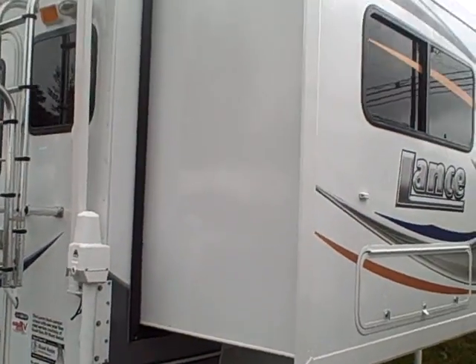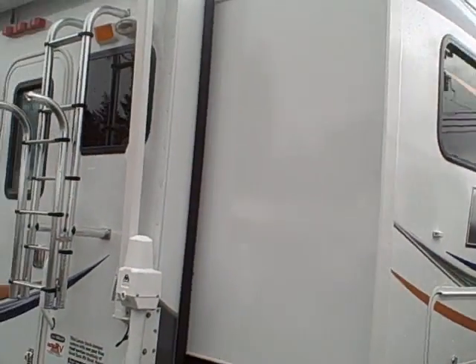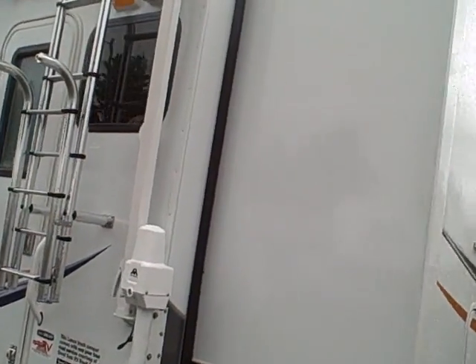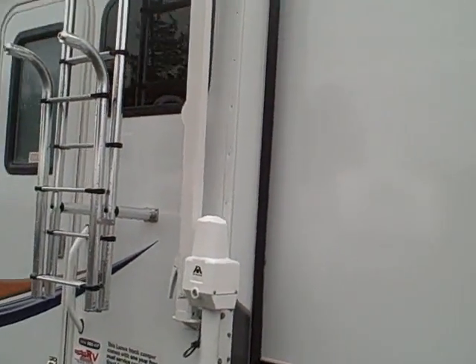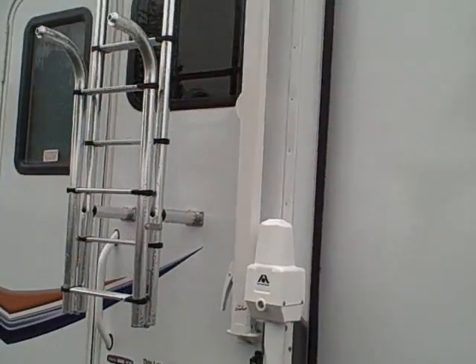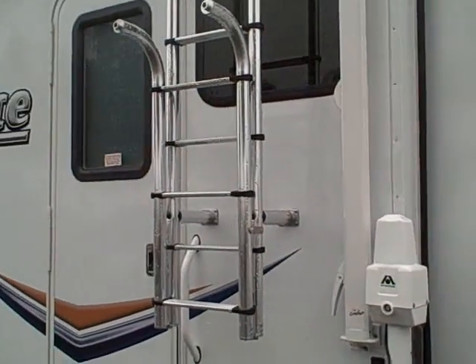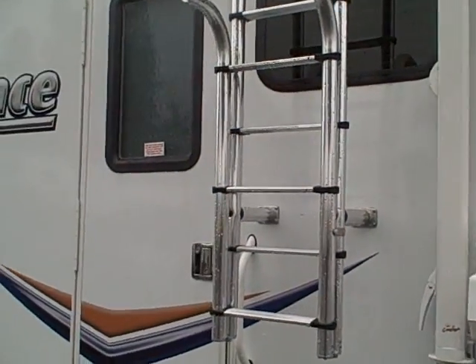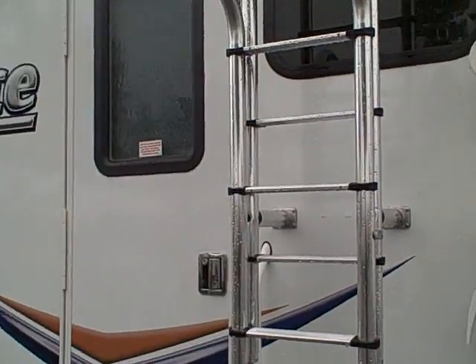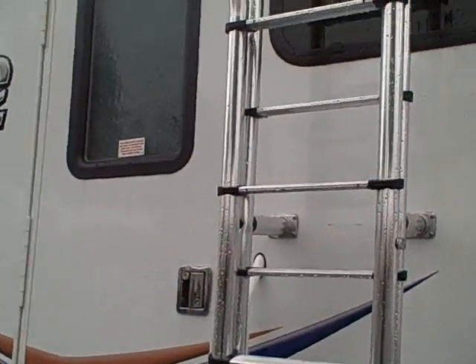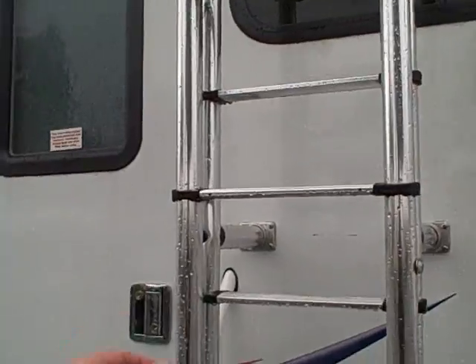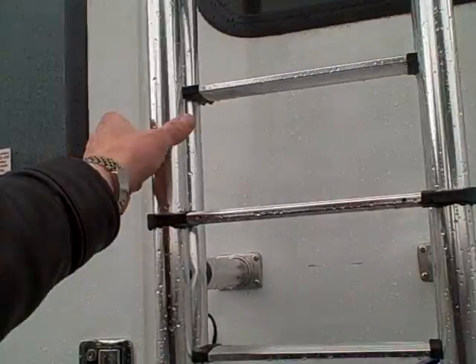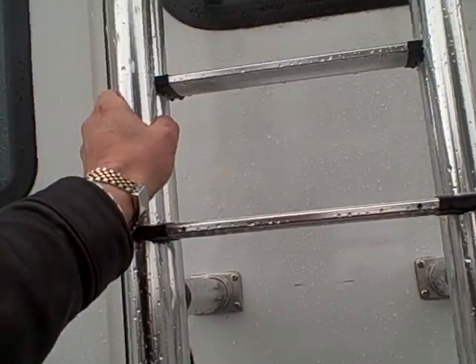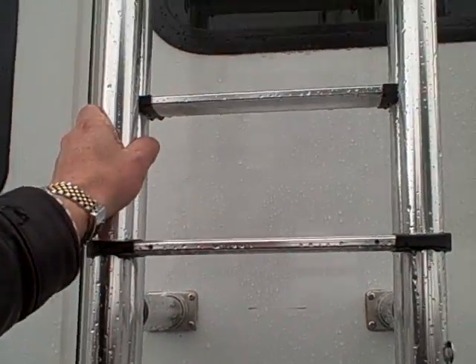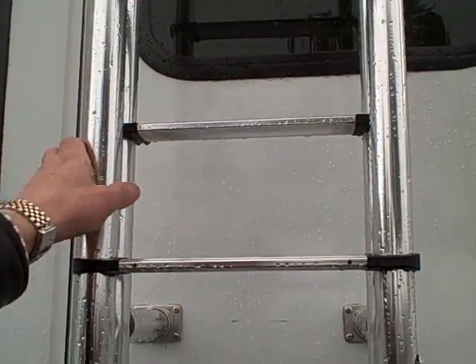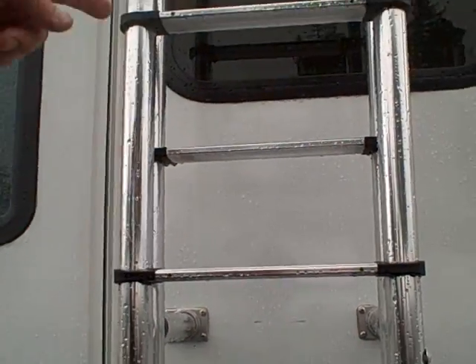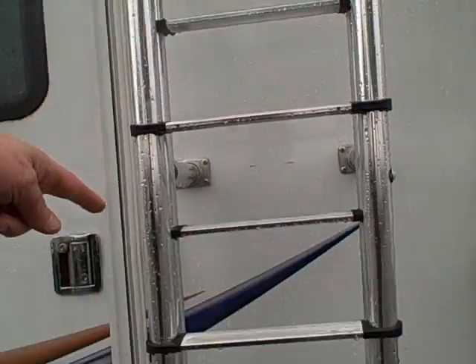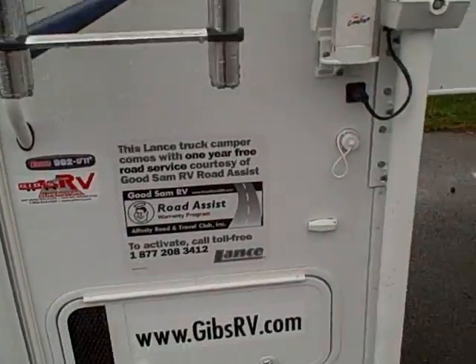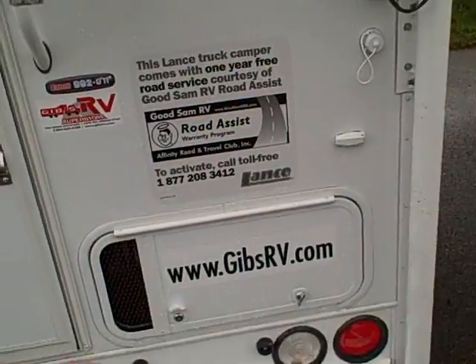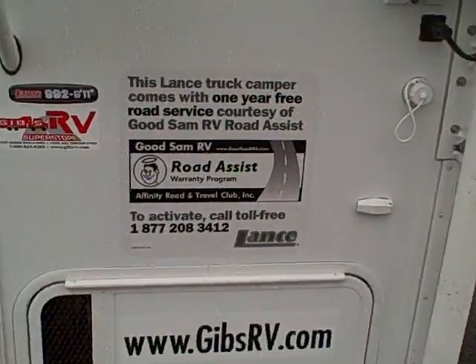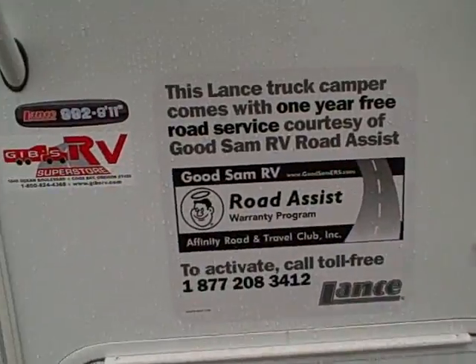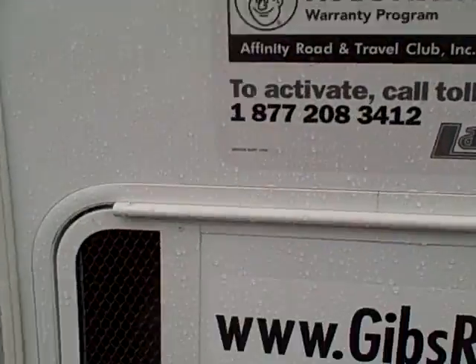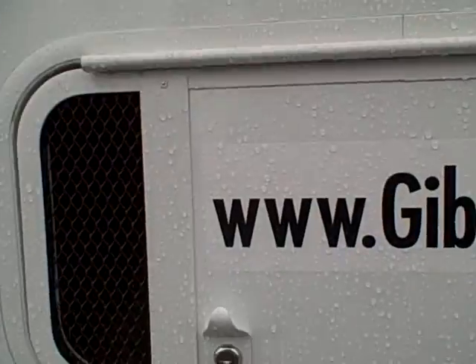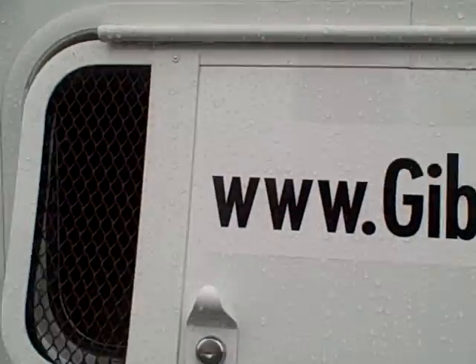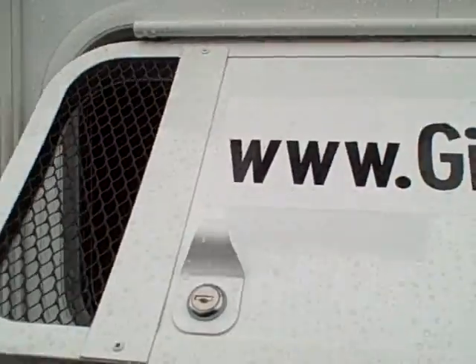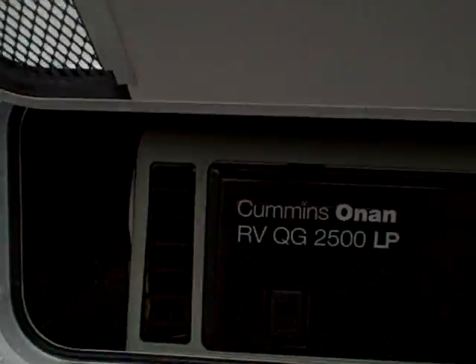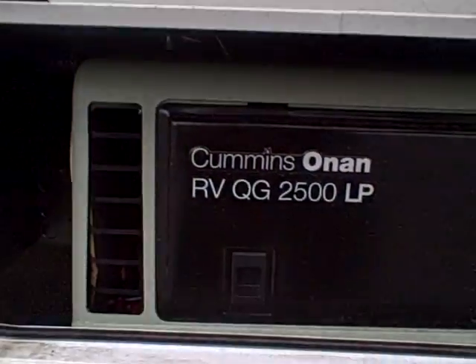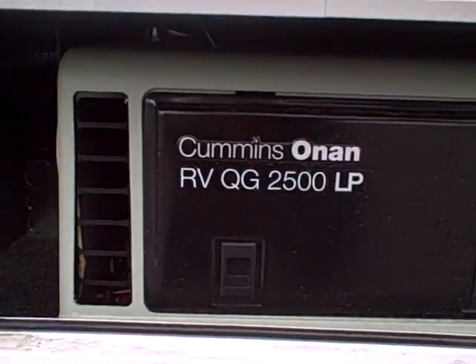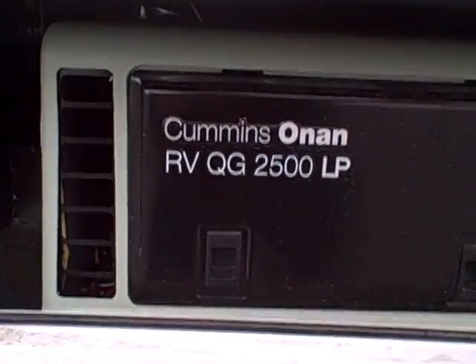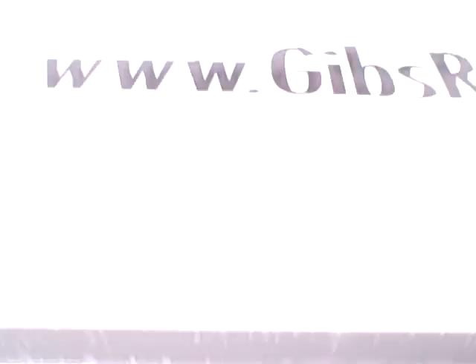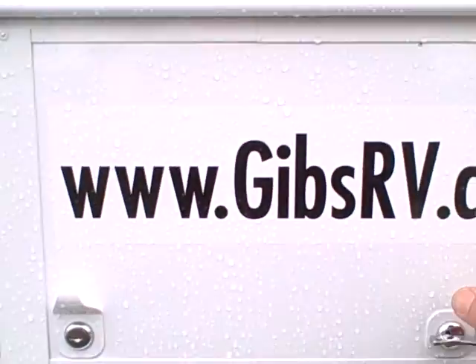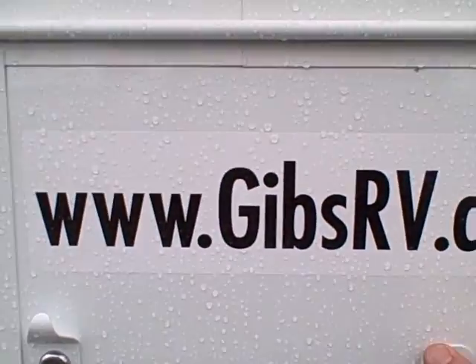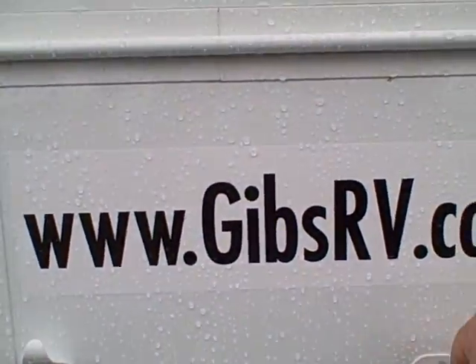Tinted glass all the way around this RV. There's what I'd call the man ladder — a very heavy duty ladder that folds up to give you access to your generator, so dry camping is not a problem. There's a 2500-watt generator on board.